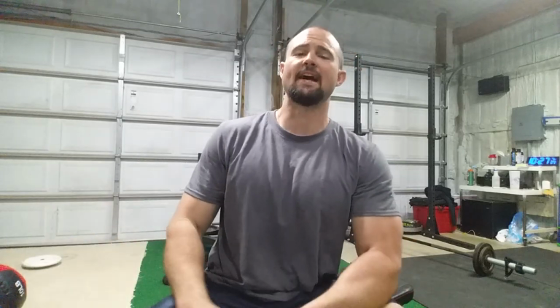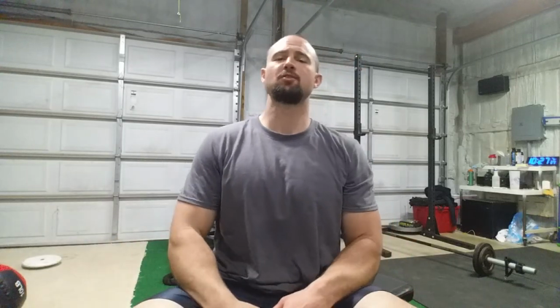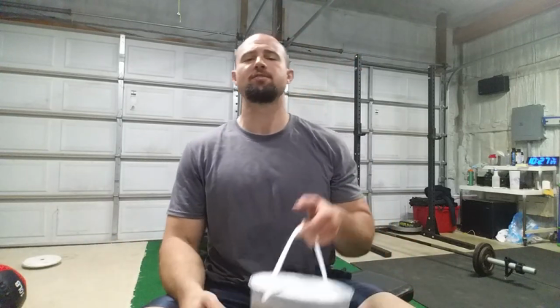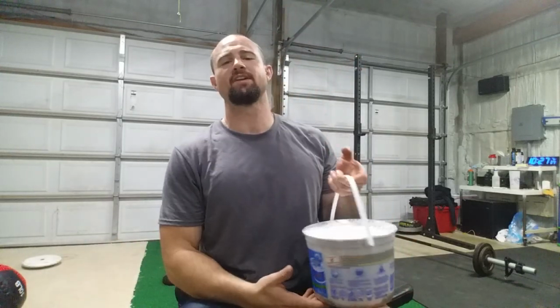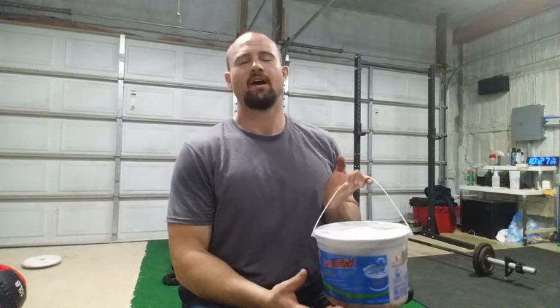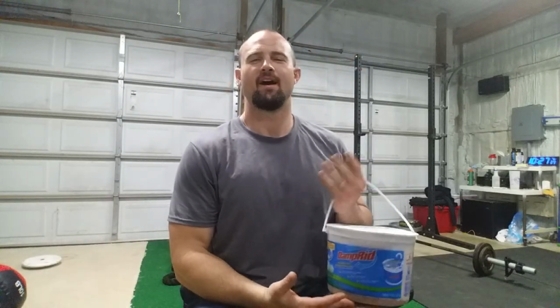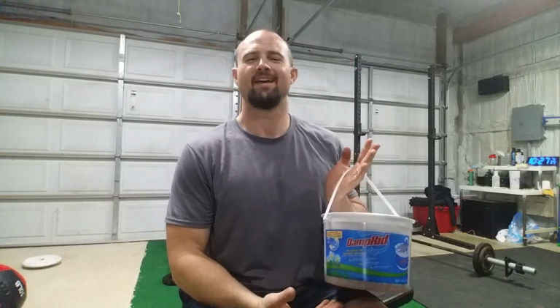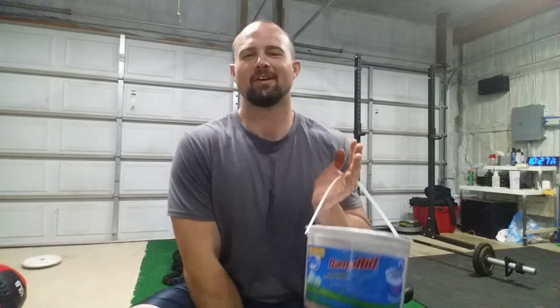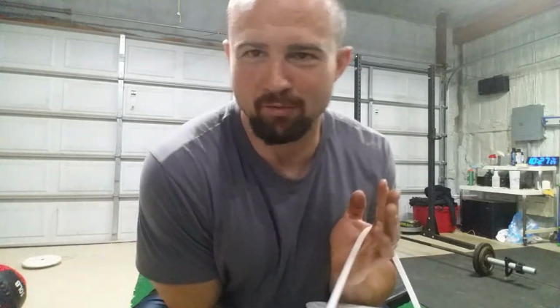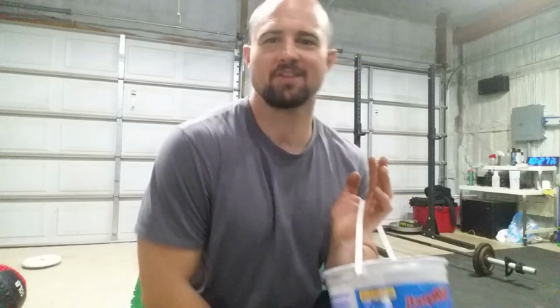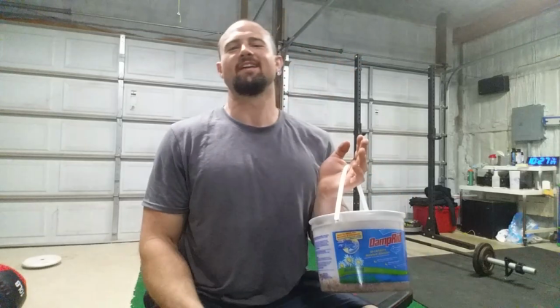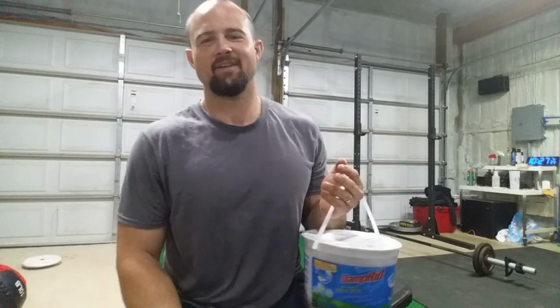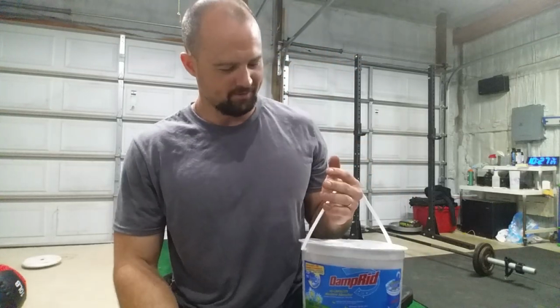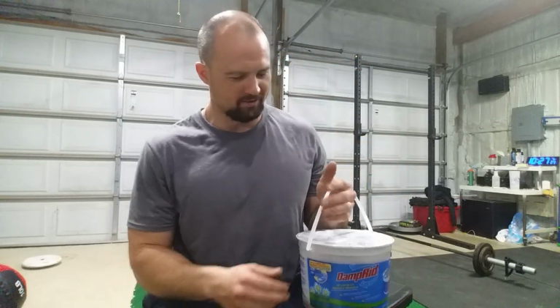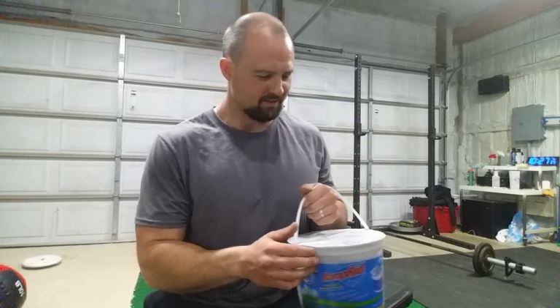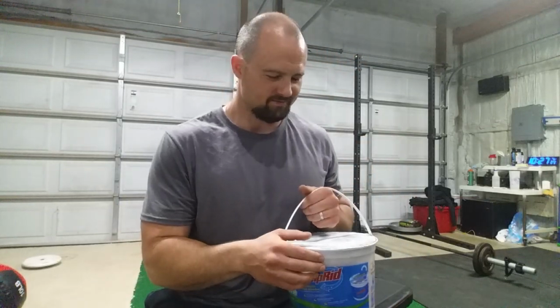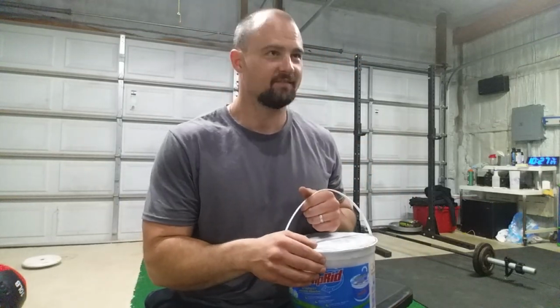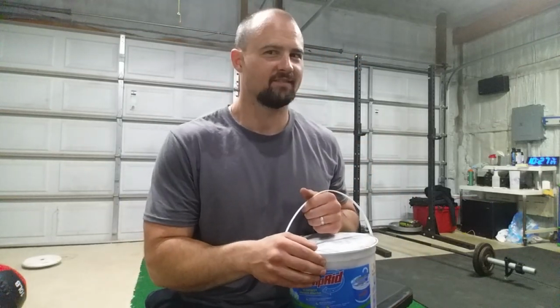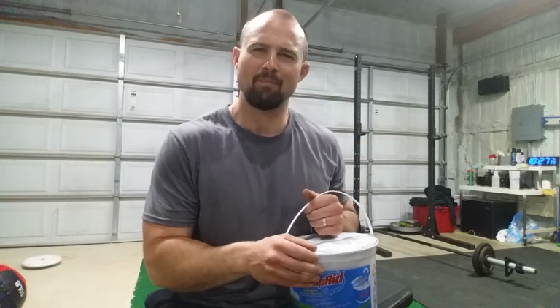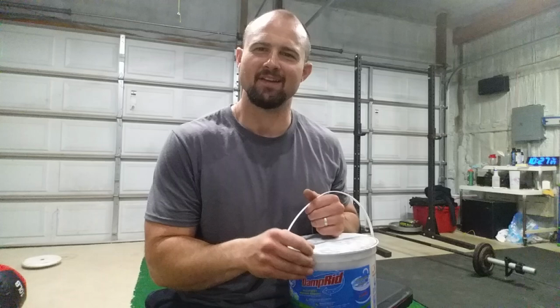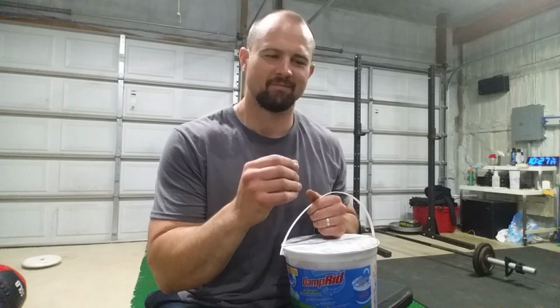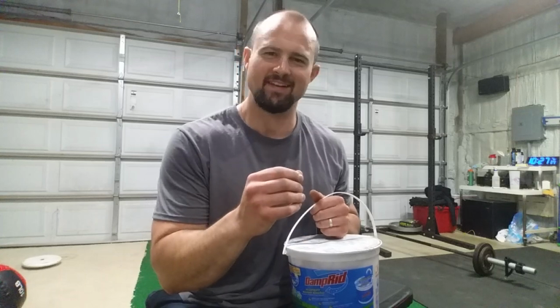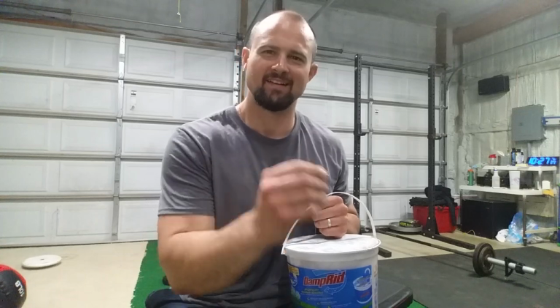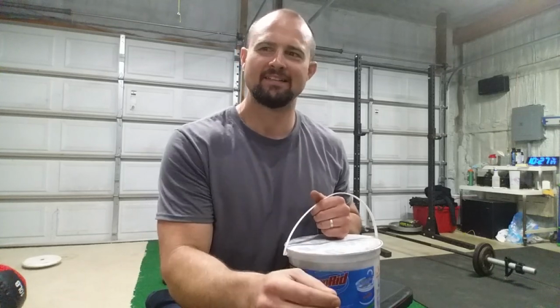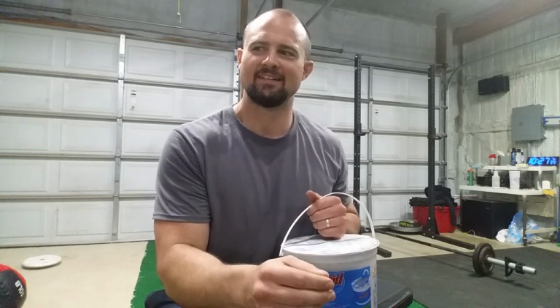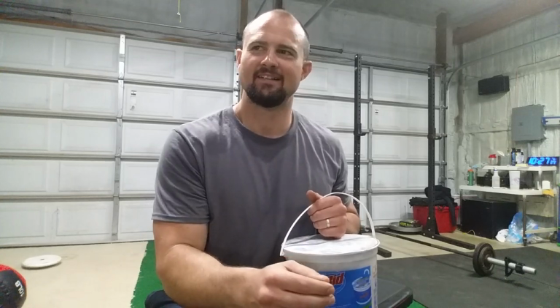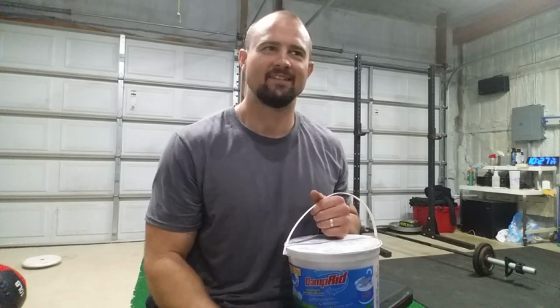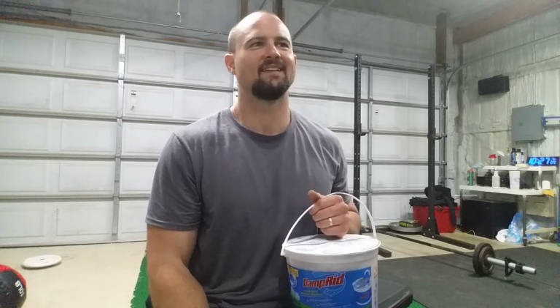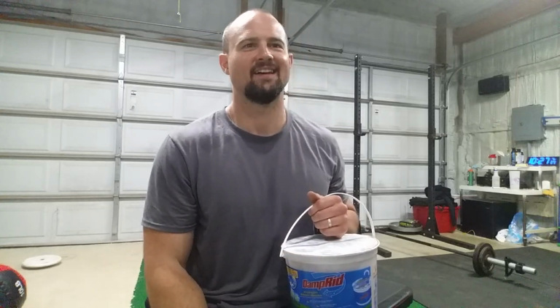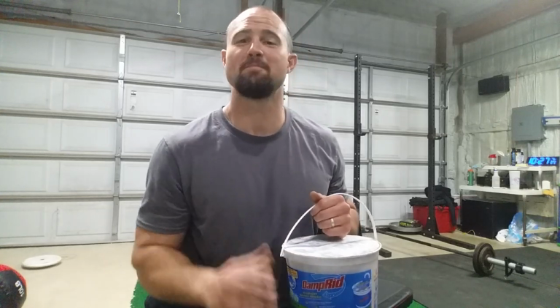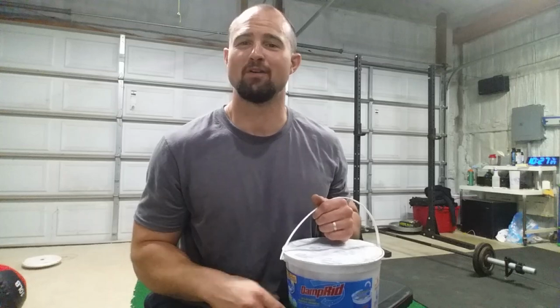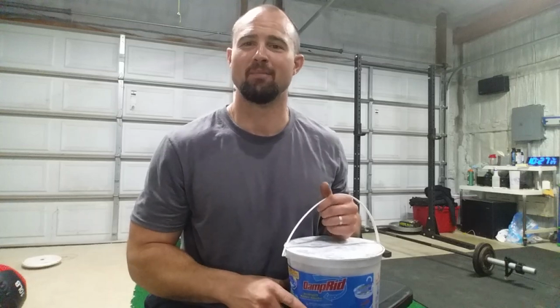Hey guys, Rob Shukra for 3Storm Fitness. Today I want to do a little infomercial — it's going to look like that anyway. A little Billy... what's his name... Zane? Dang it. Rest in peace, whoever you are, buddy.